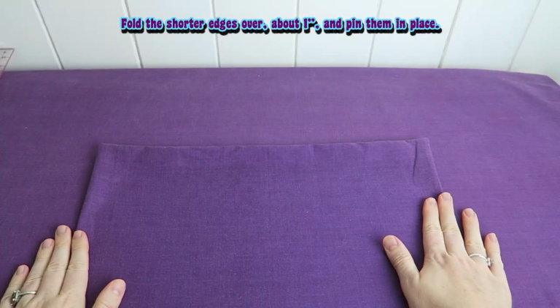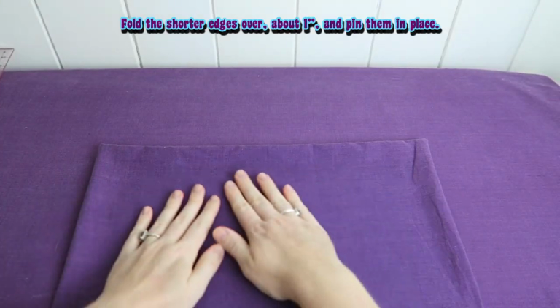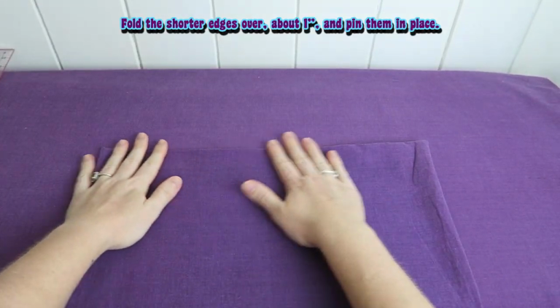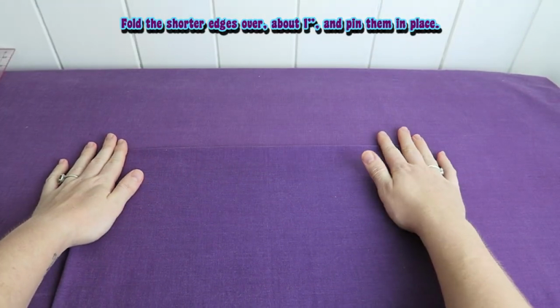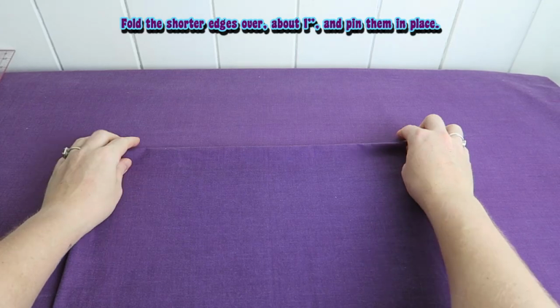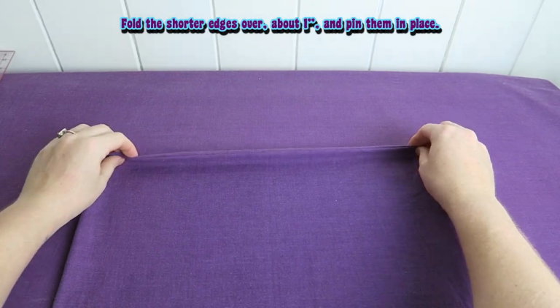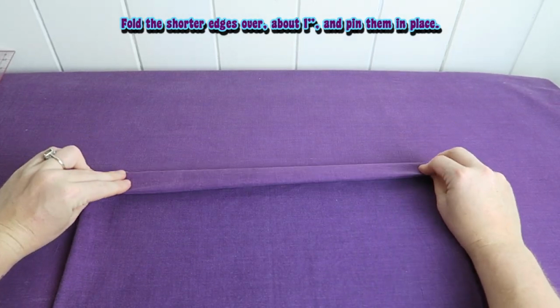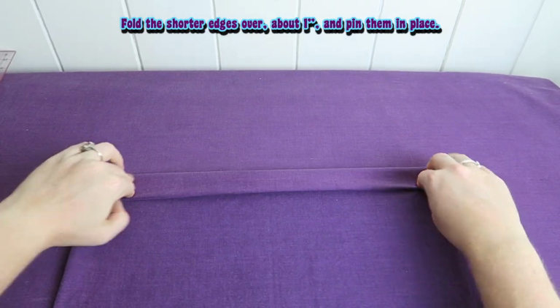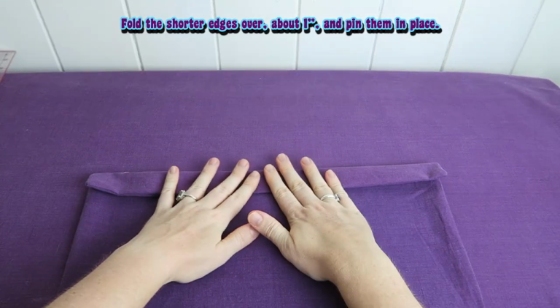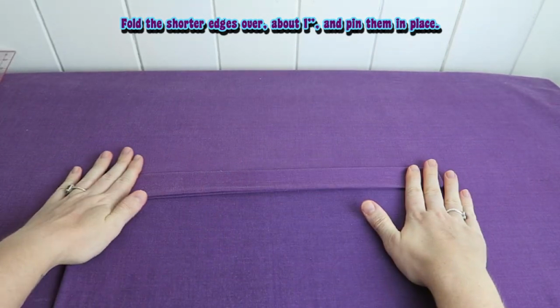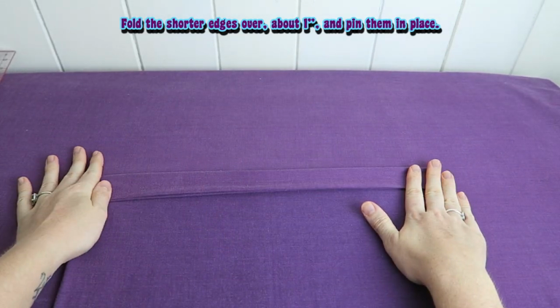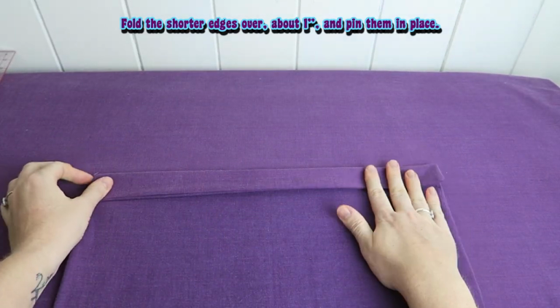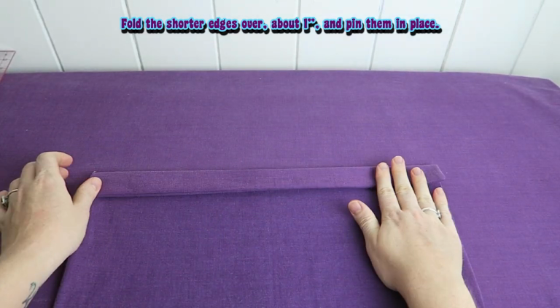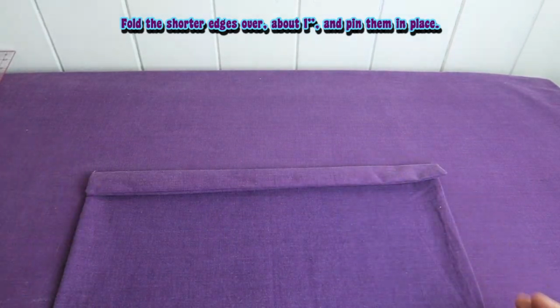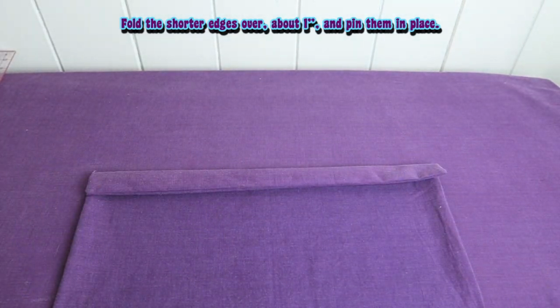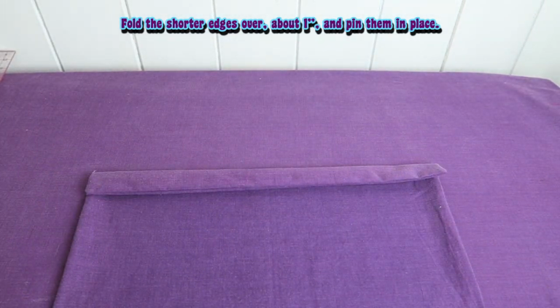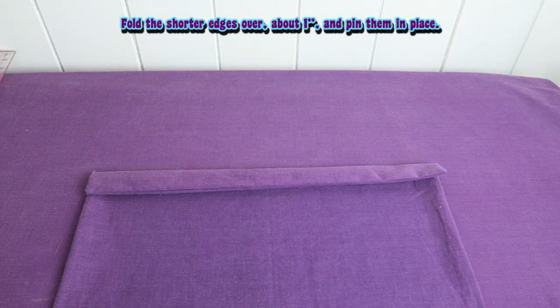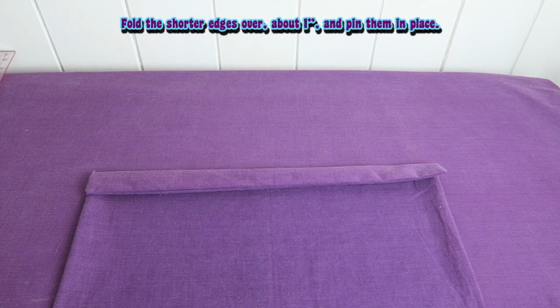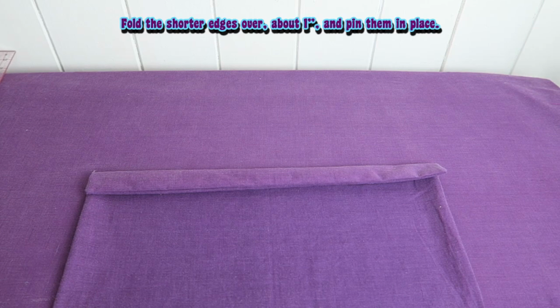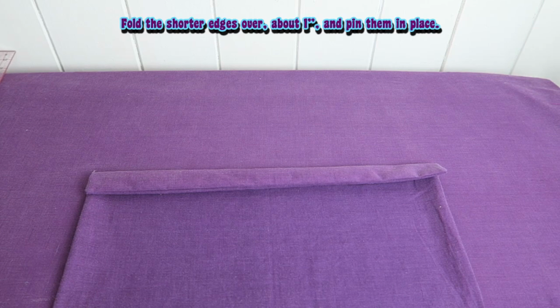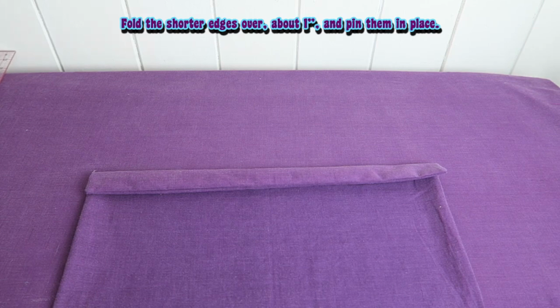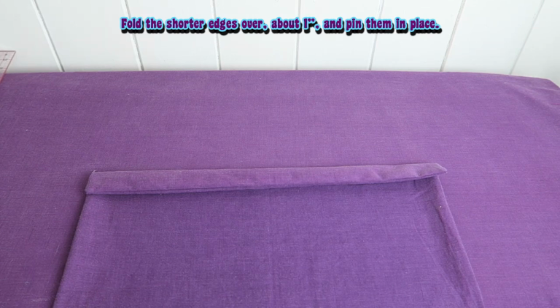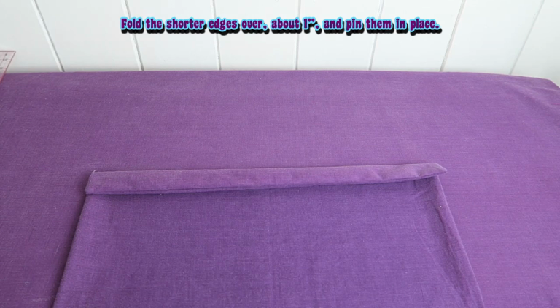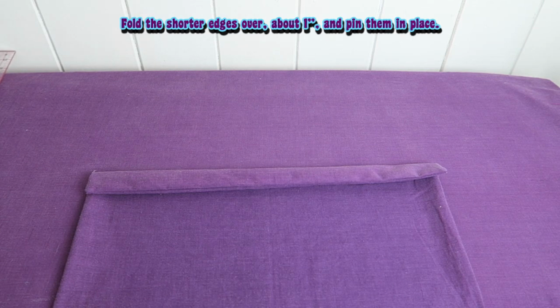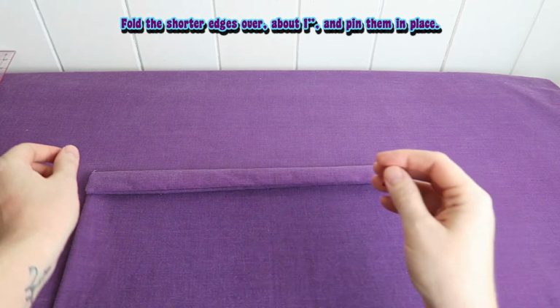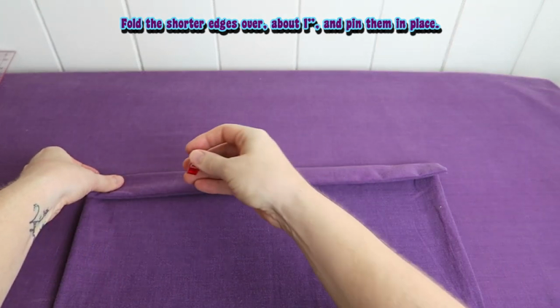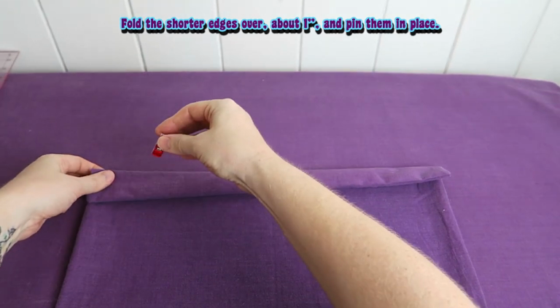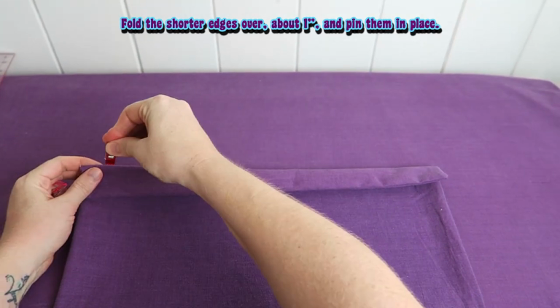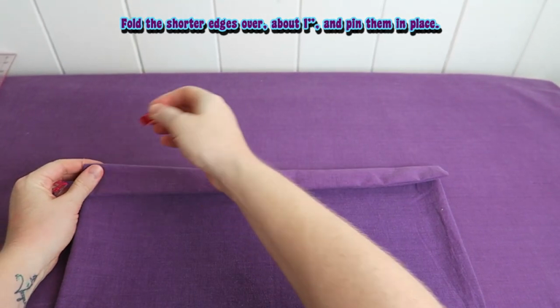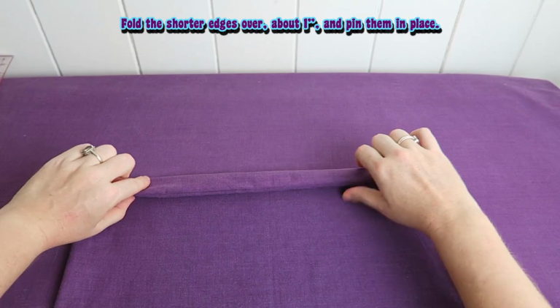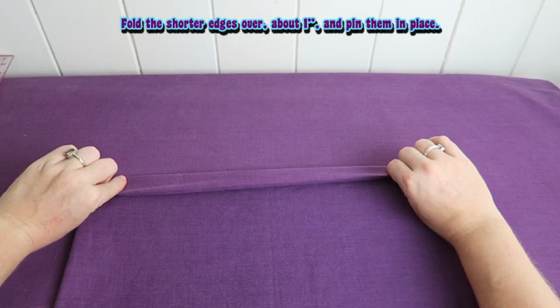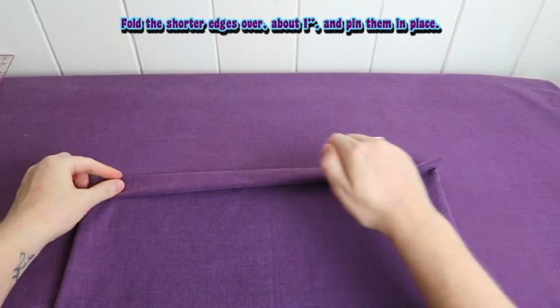Fold the shorter edges over about 1 inch and pin them in place. It's a bit hard to see here on purple on purple cut fabric, but I hope you can see what I'm doing here anyway.